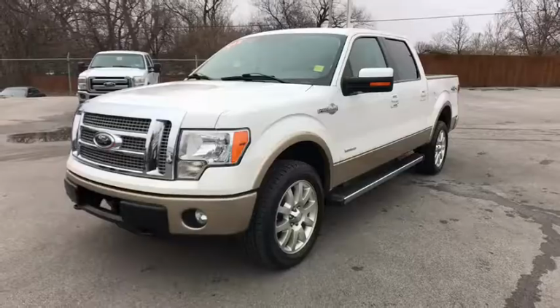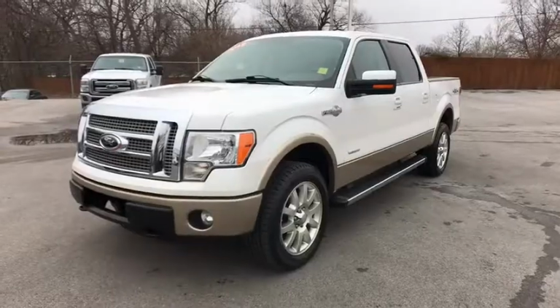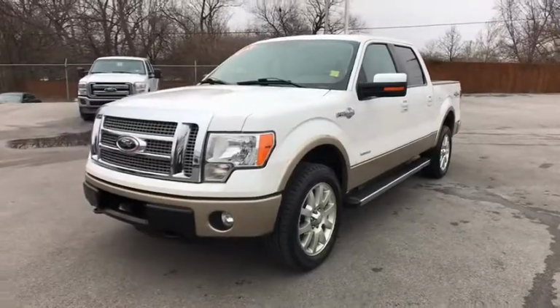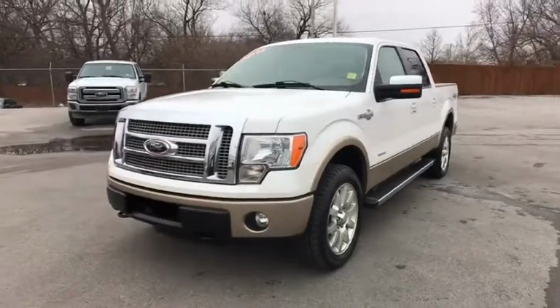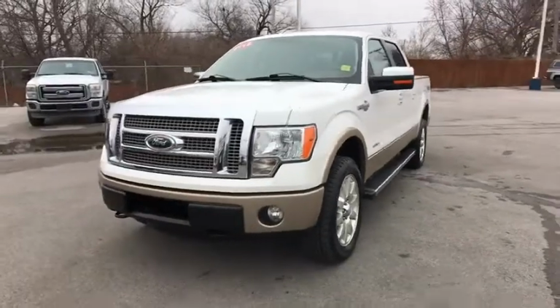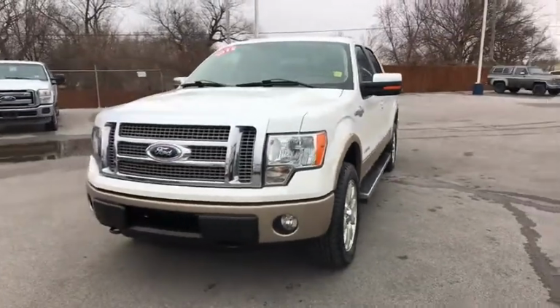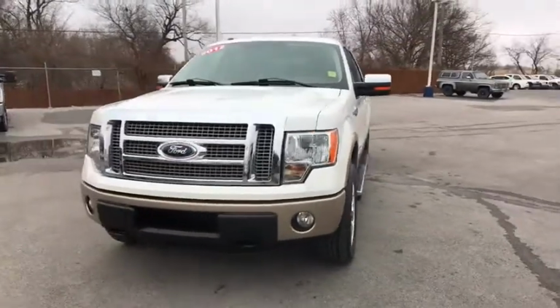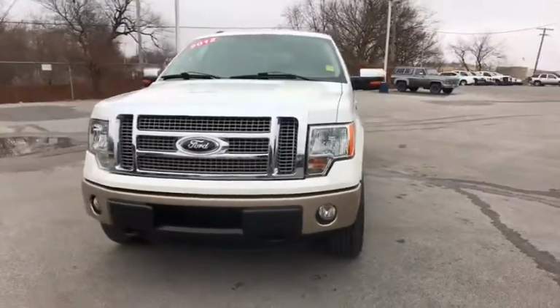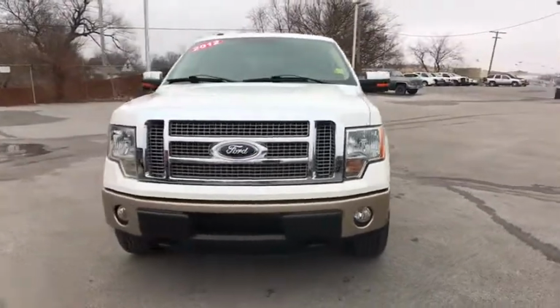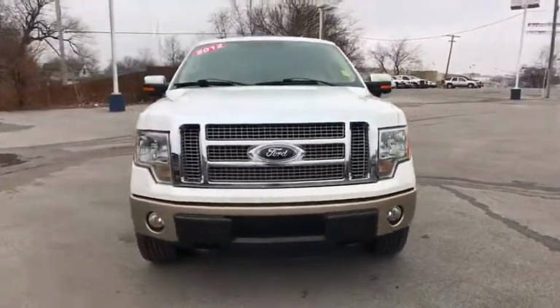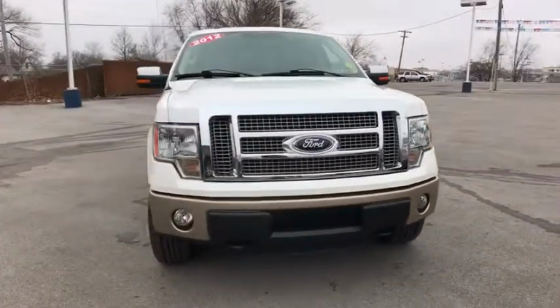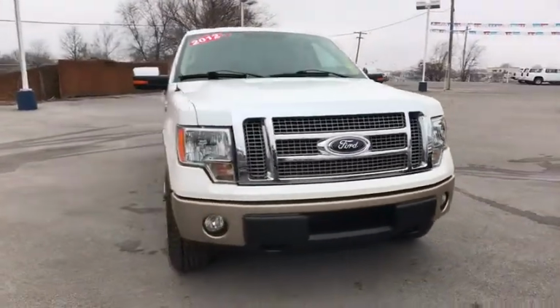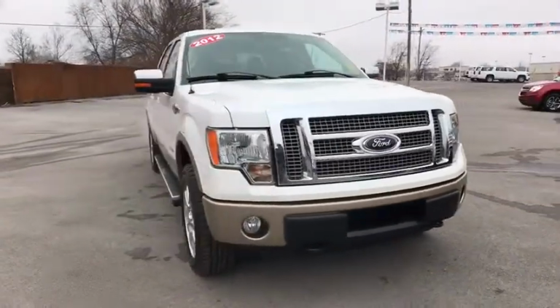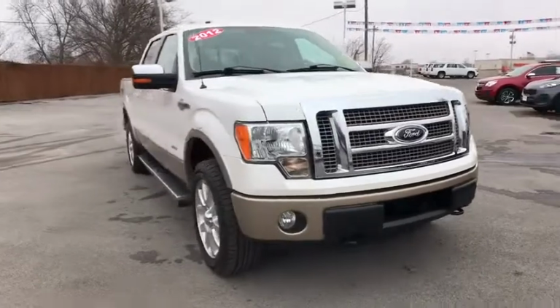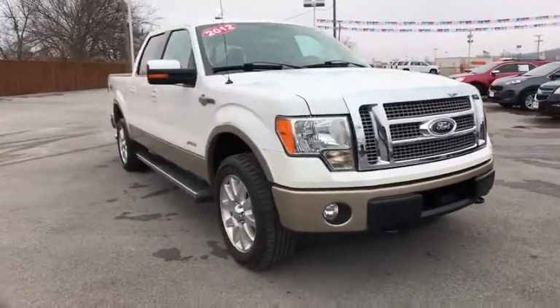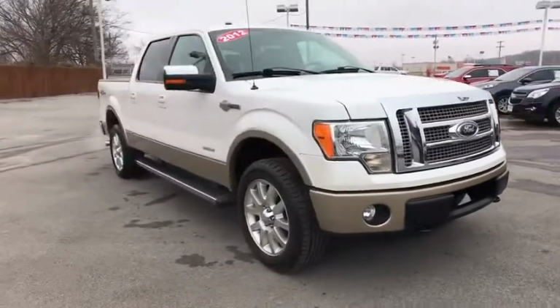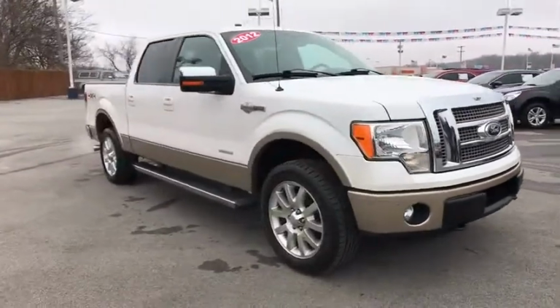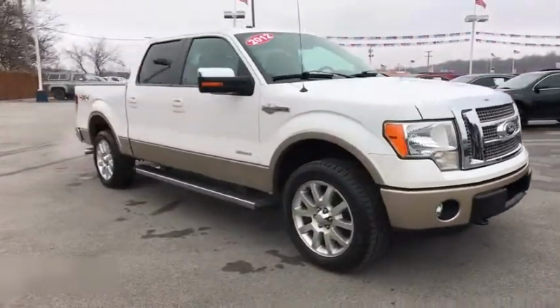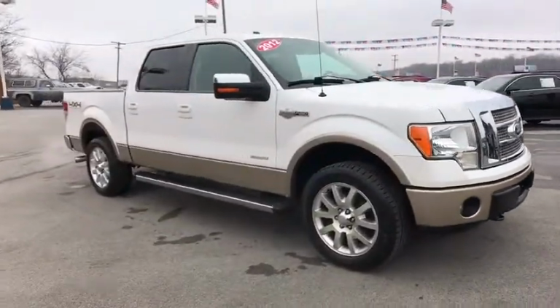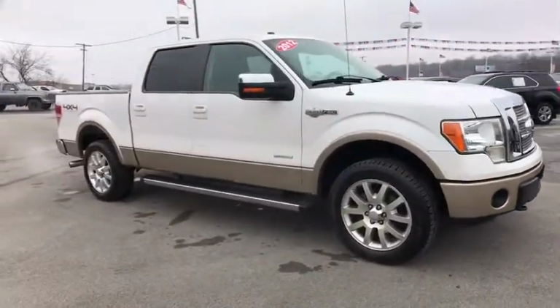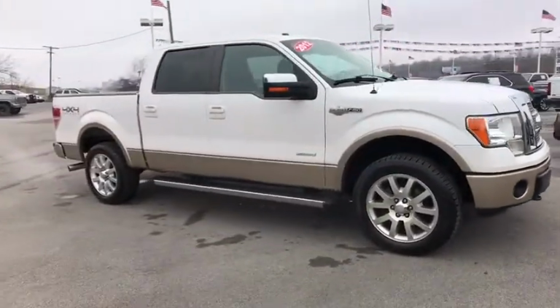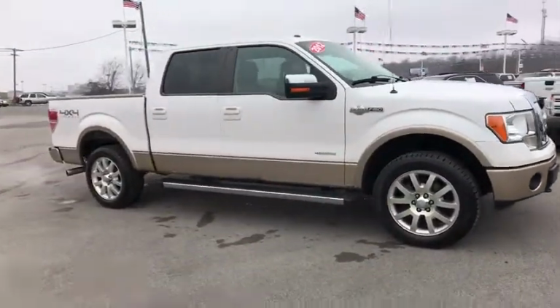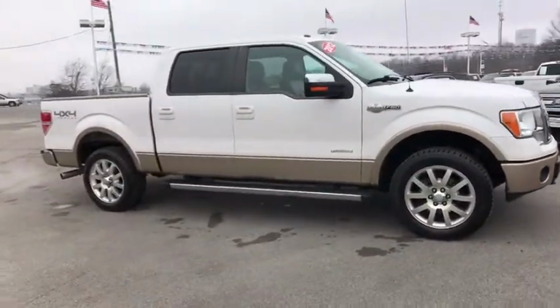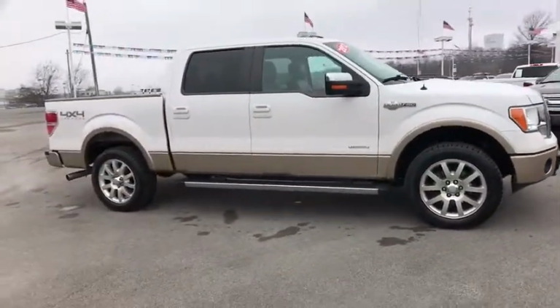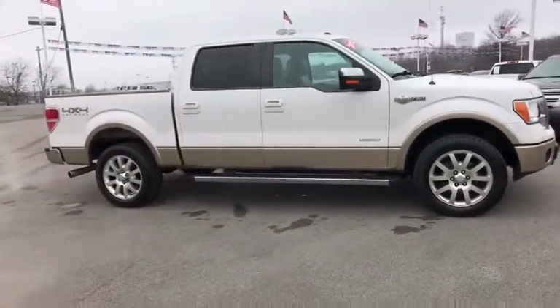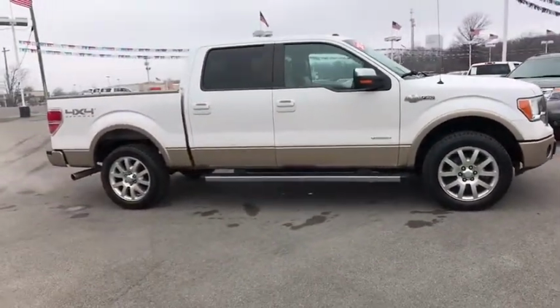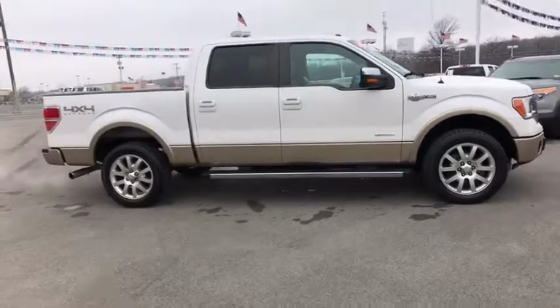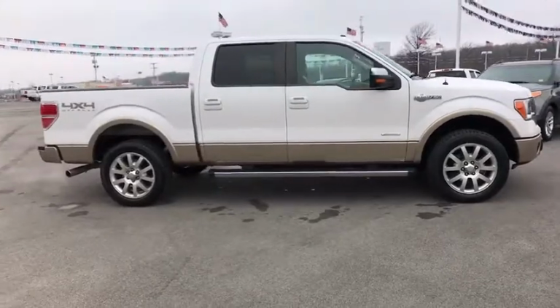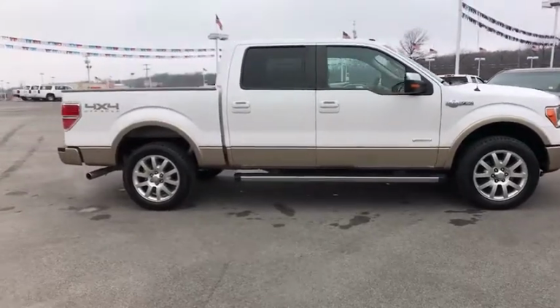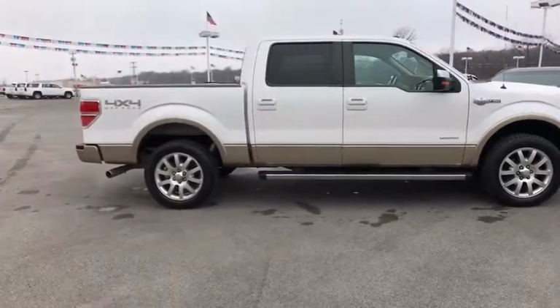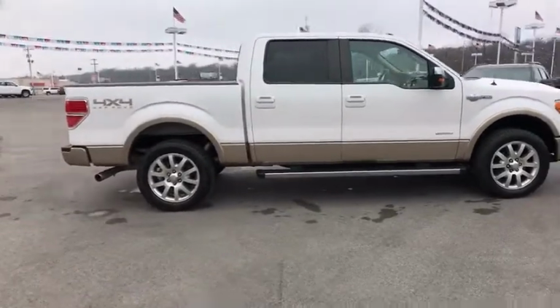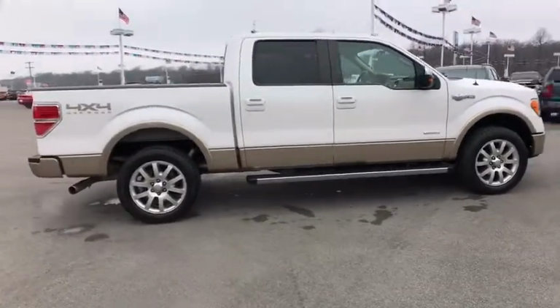The 2012 Ford F-150. A Ford F-150 knows how to handle any situation. It's built to follow orders. No whining. This vehicle has less than 90,000 miles.